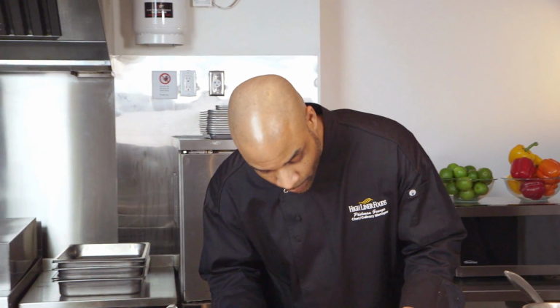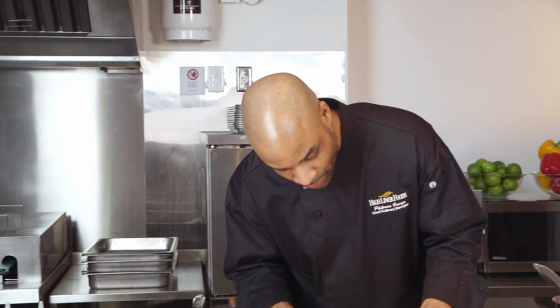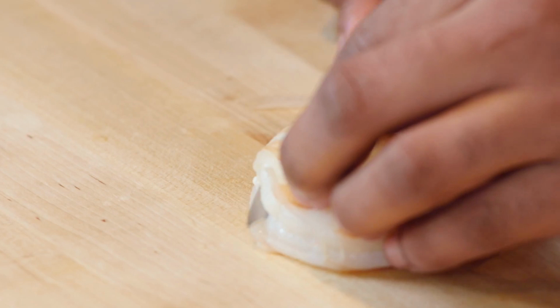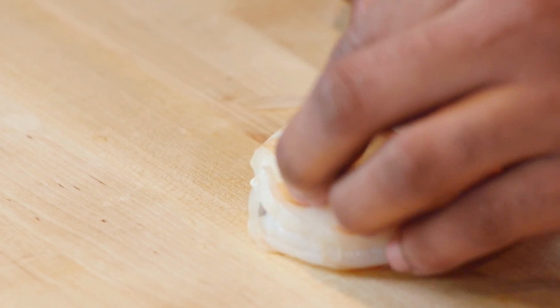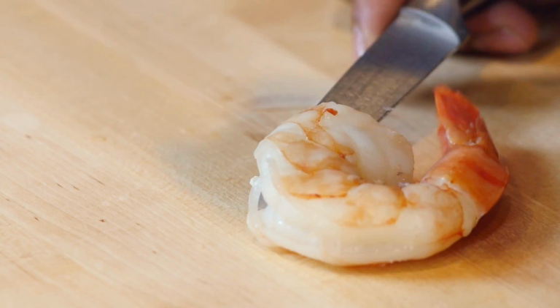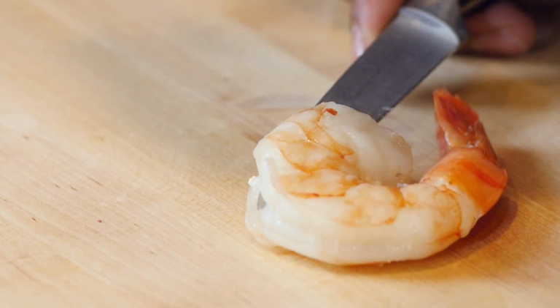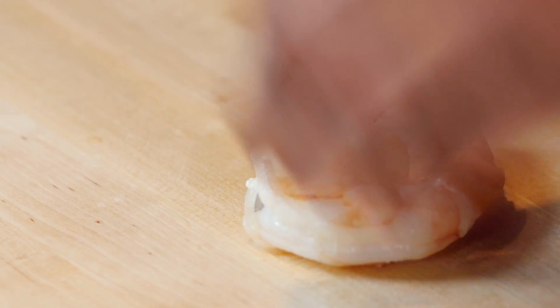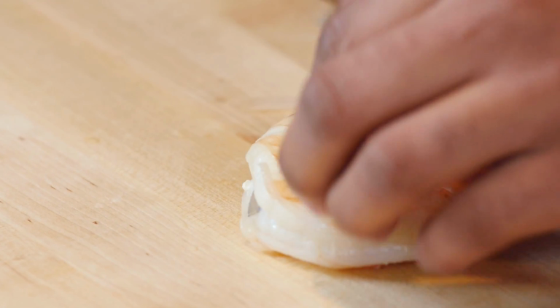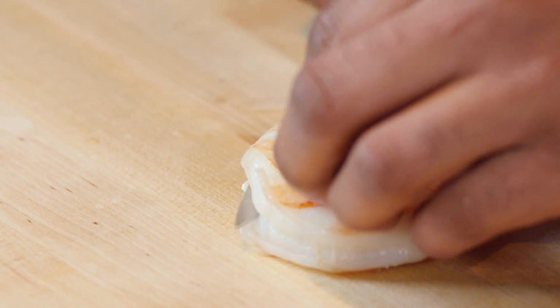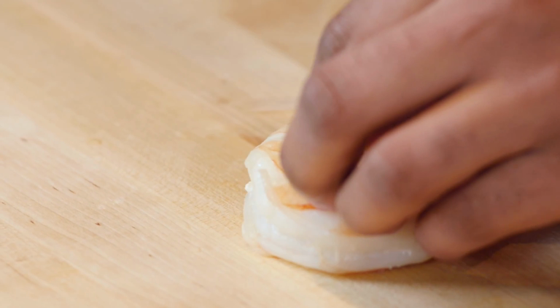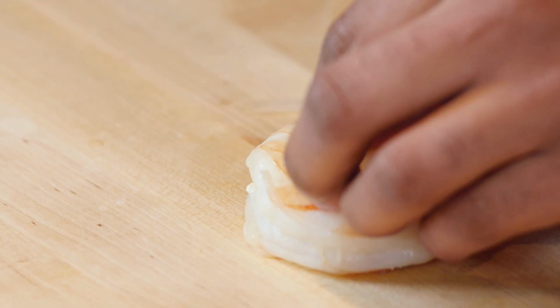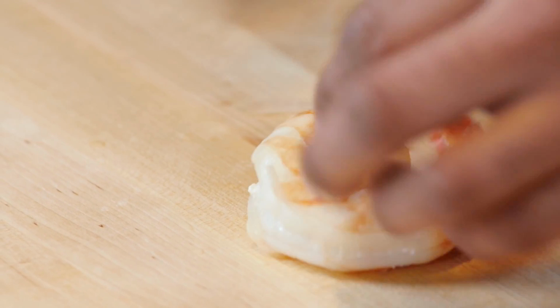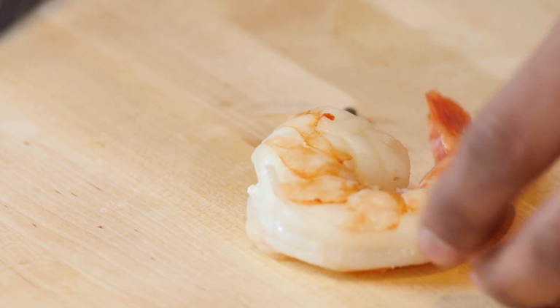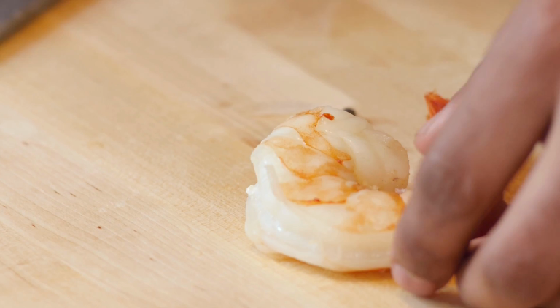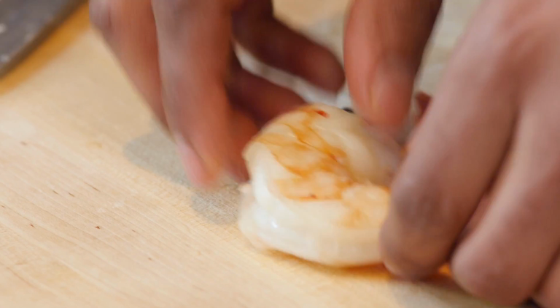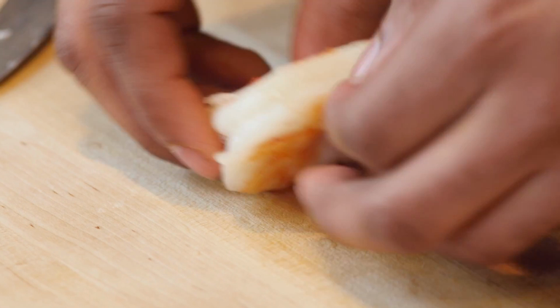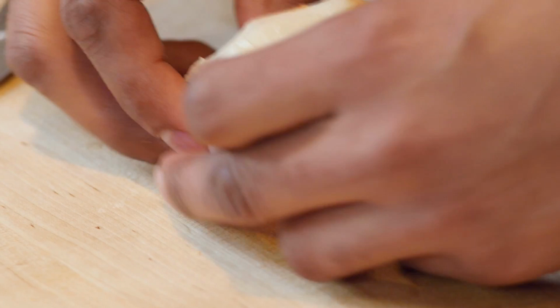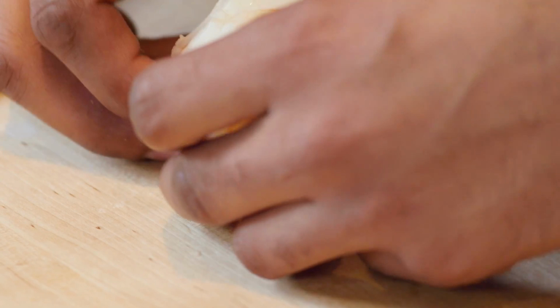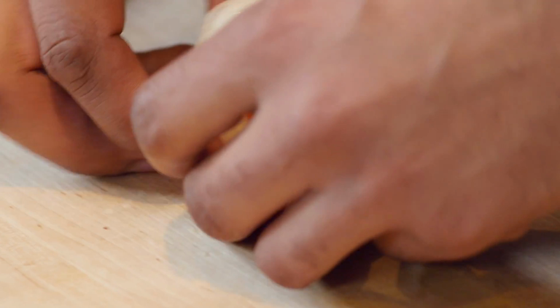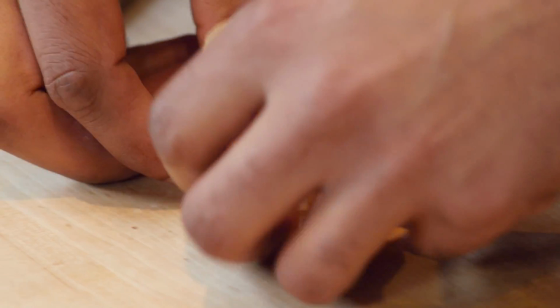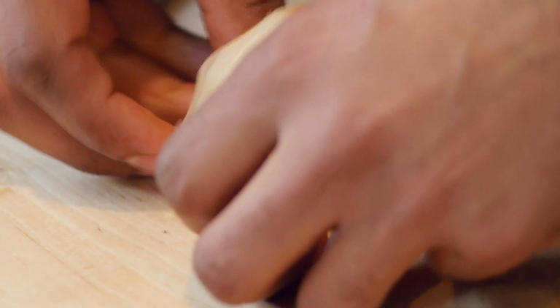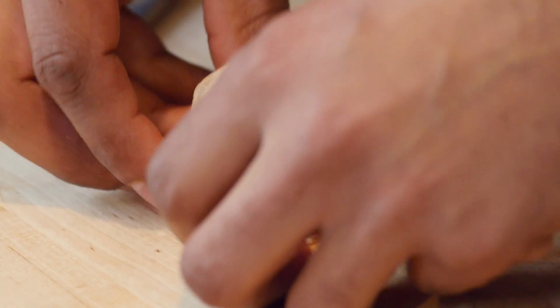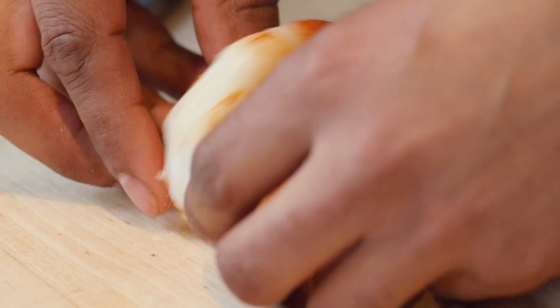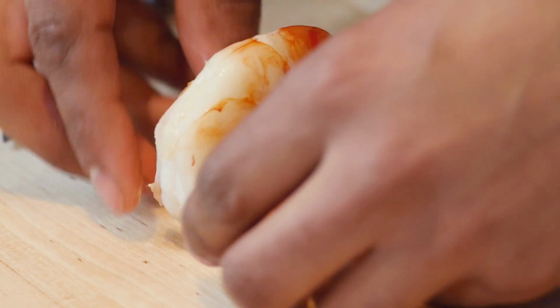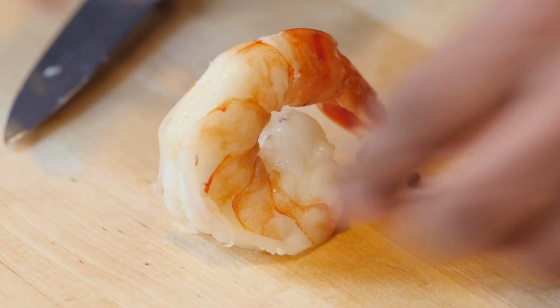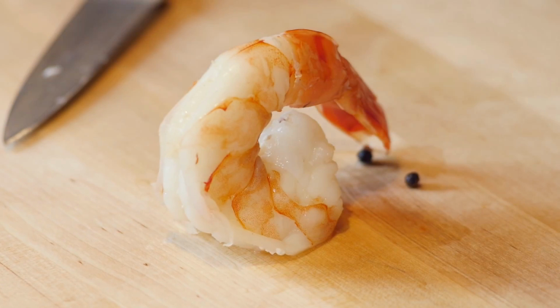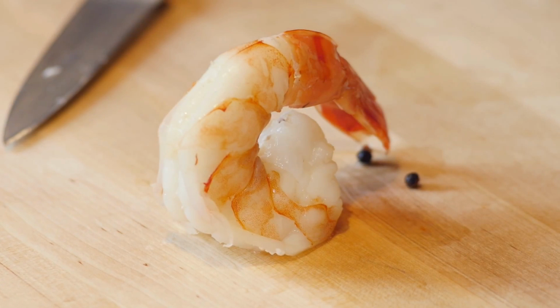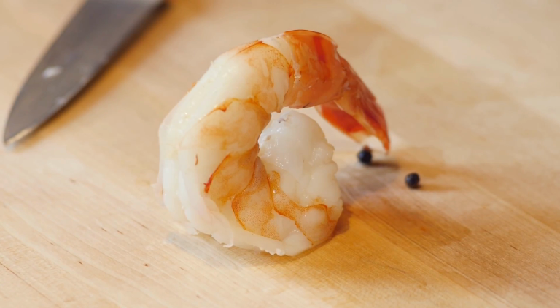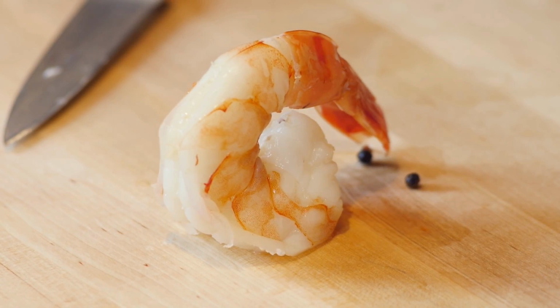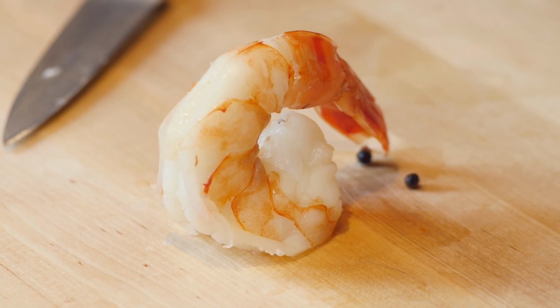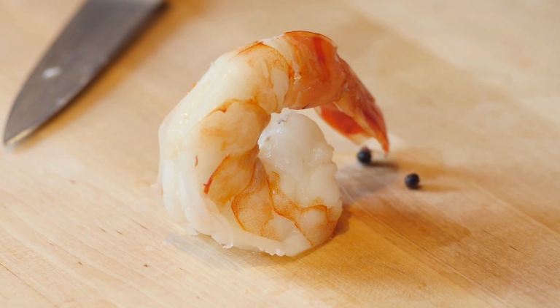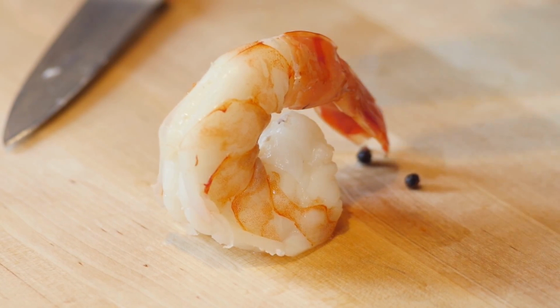We're just going to butterfly it here at the tip. And there we go. It's got a nice little presentation — almost like a little tripod that we've created there.